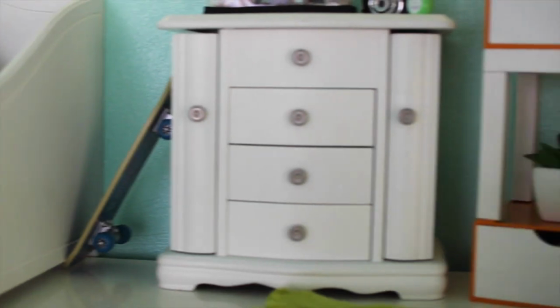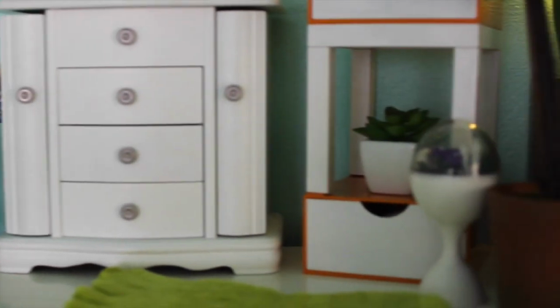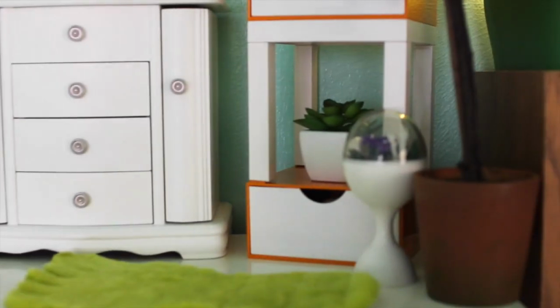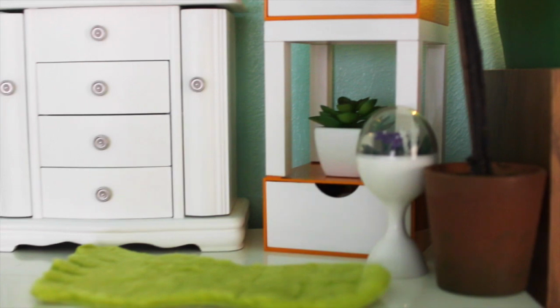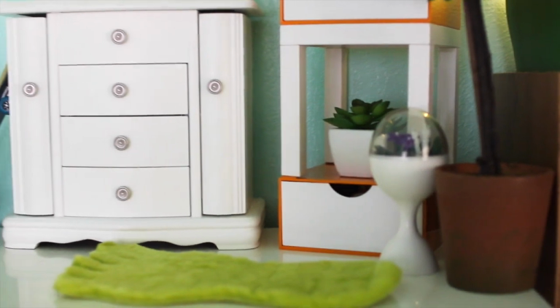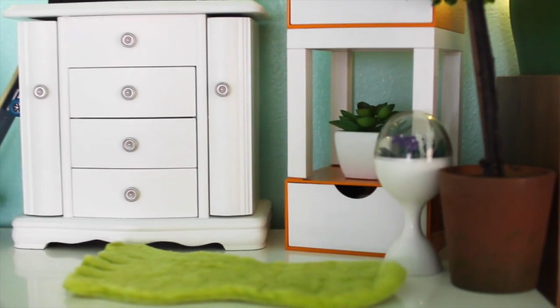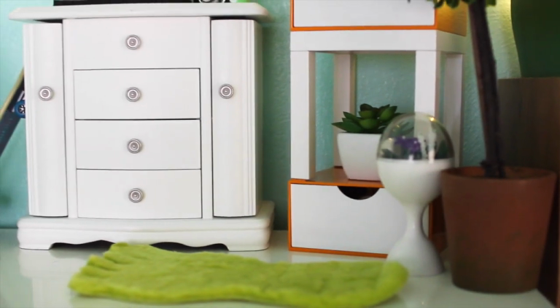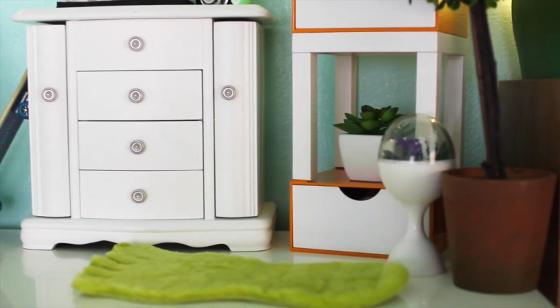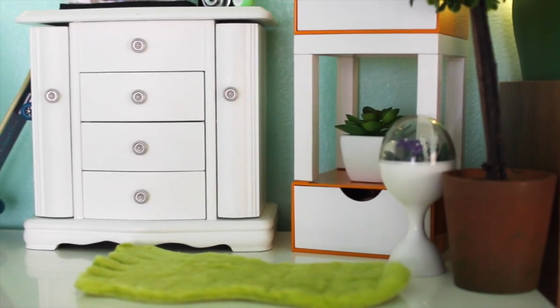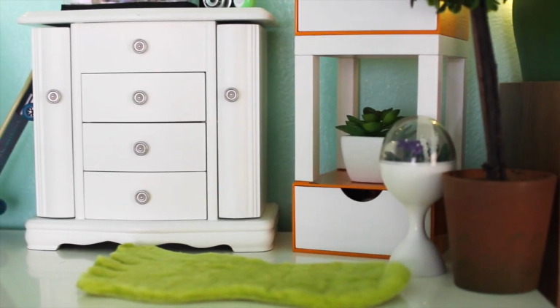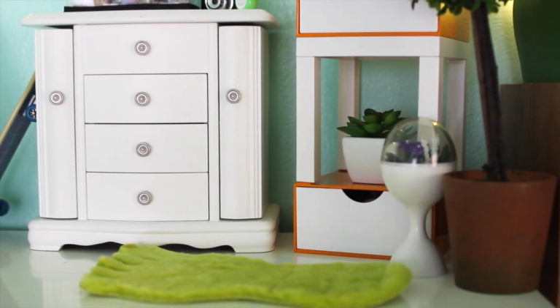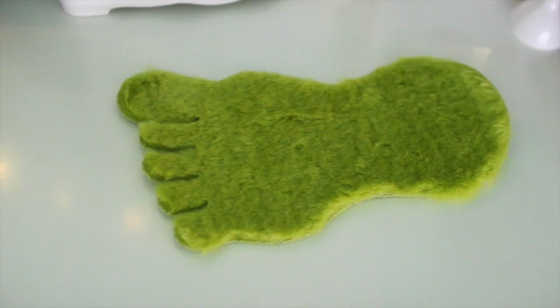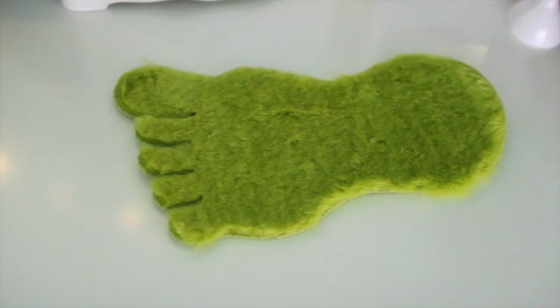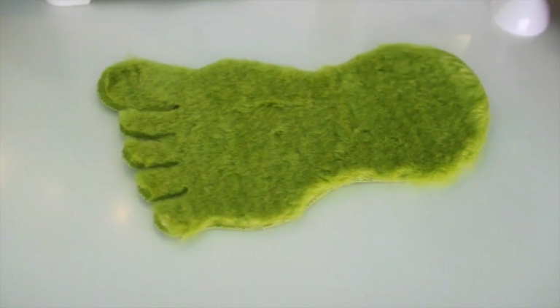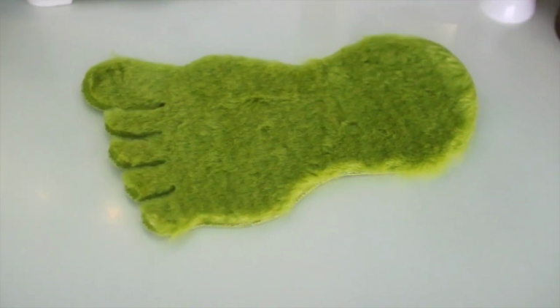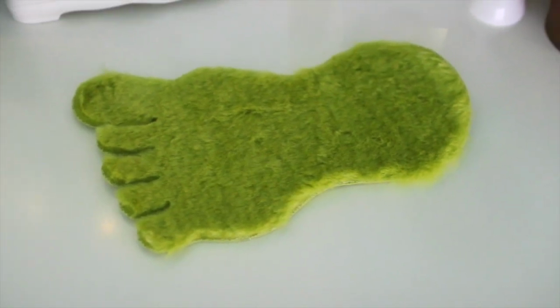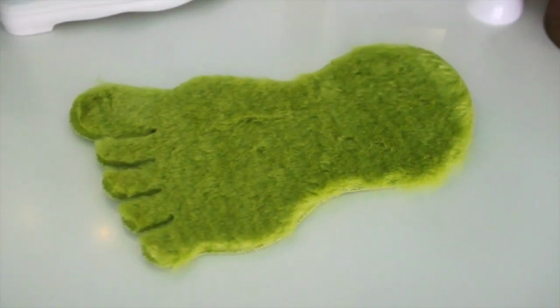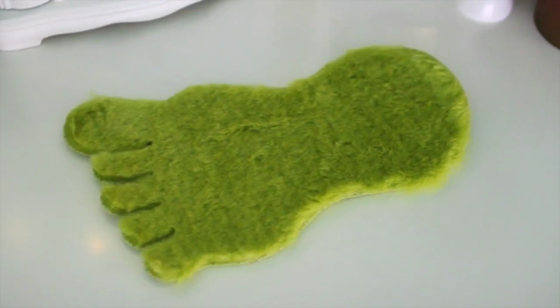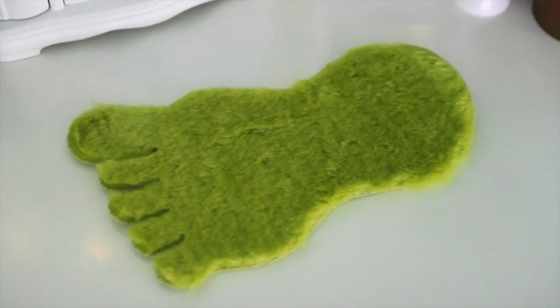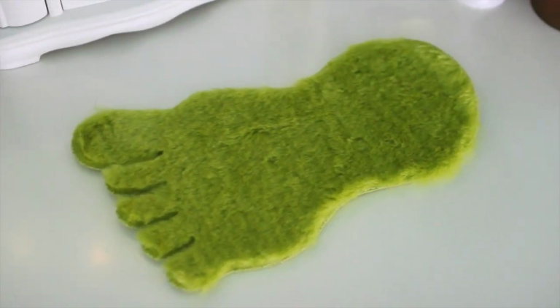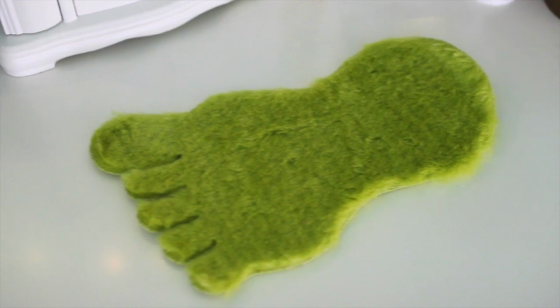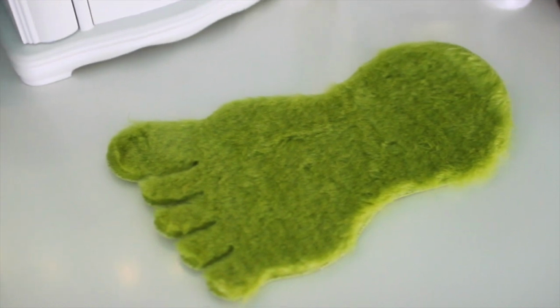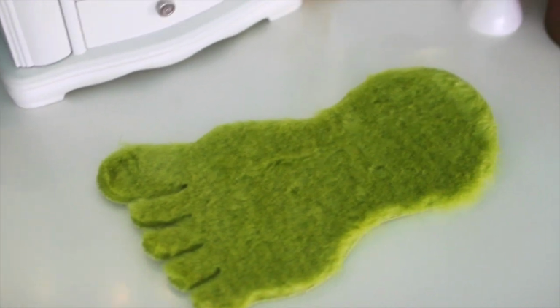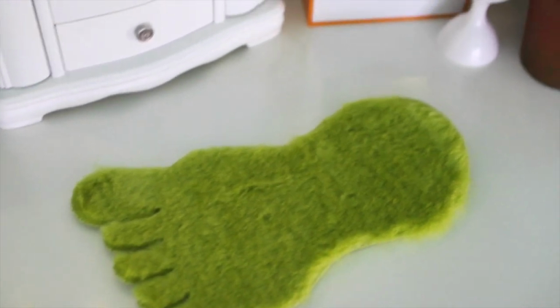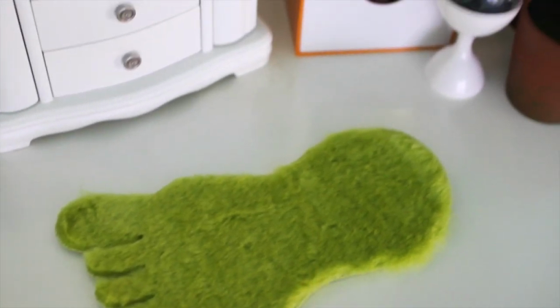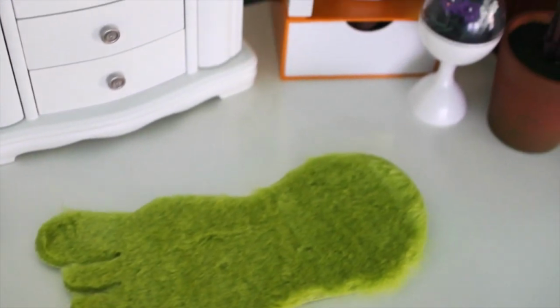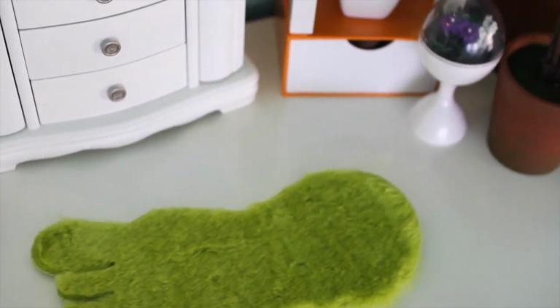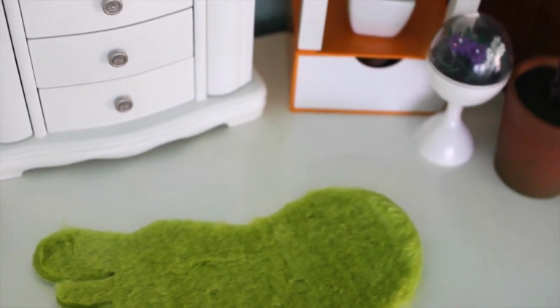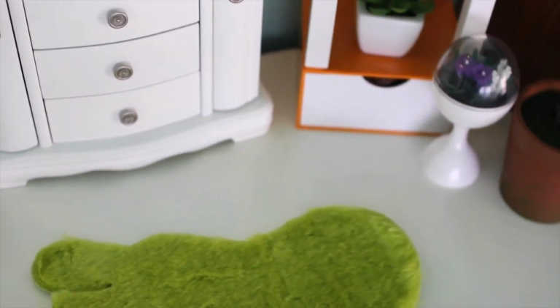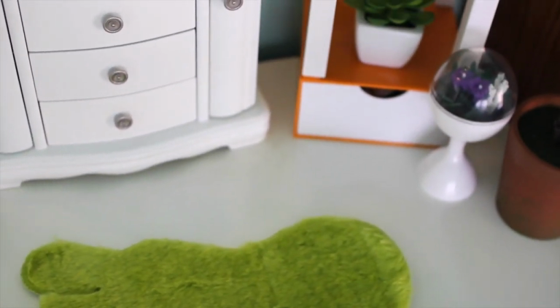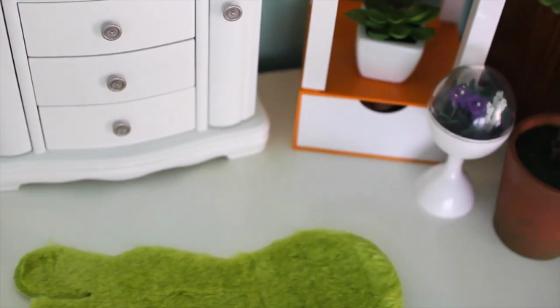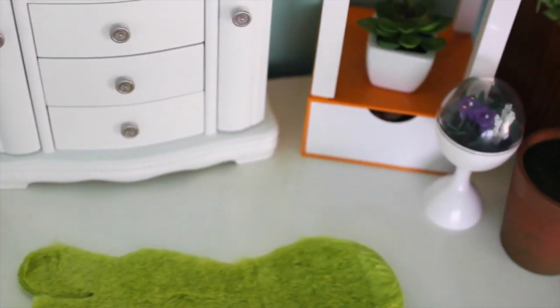Next to my bed I have this little cozy corner. I have this adorable green foot rug, and I got this from Julie's Bedroom Accessories. It's my fave.